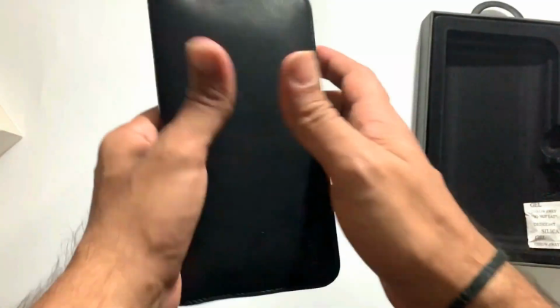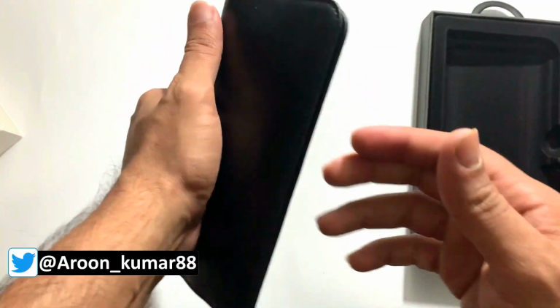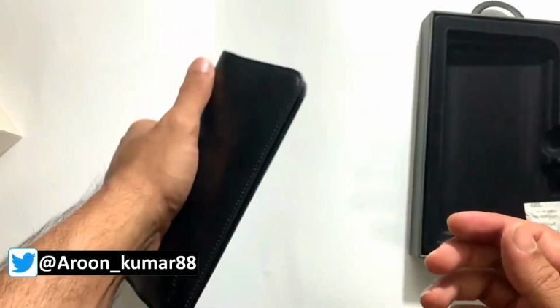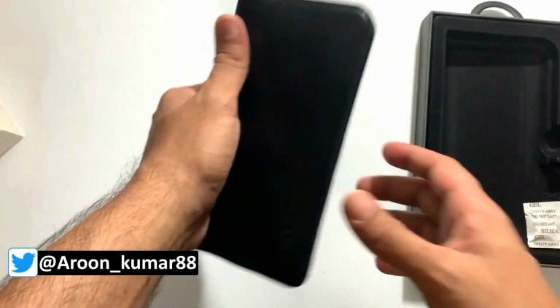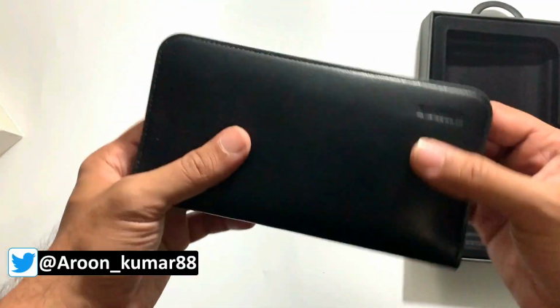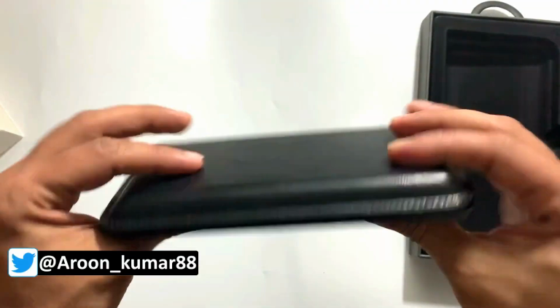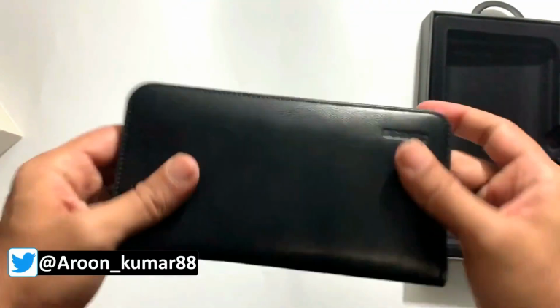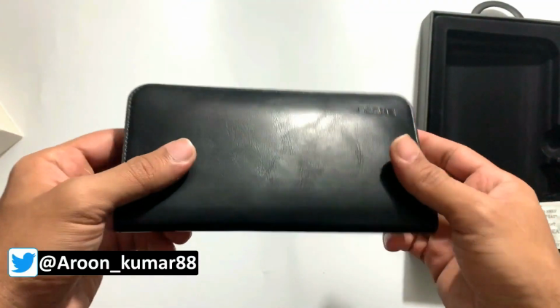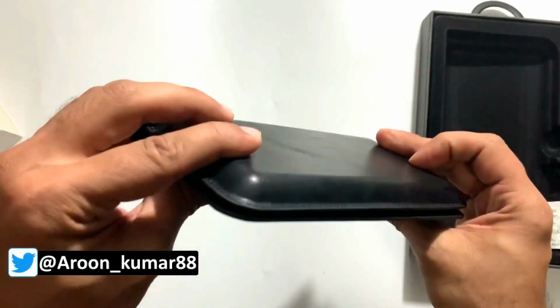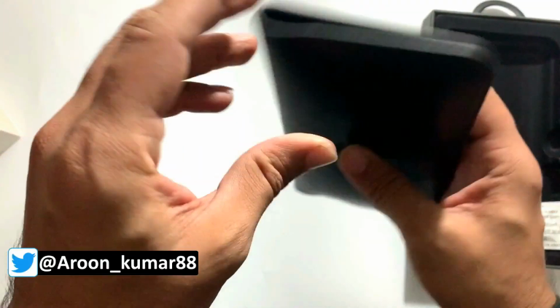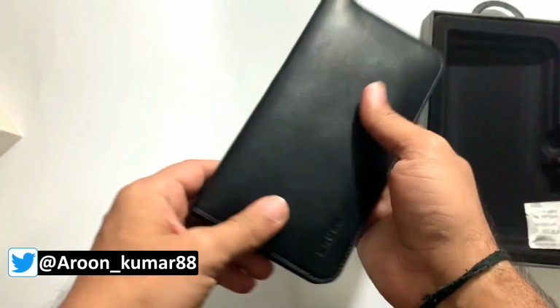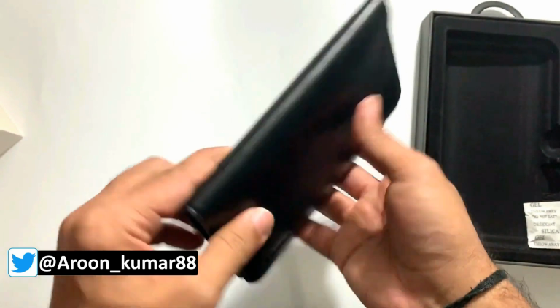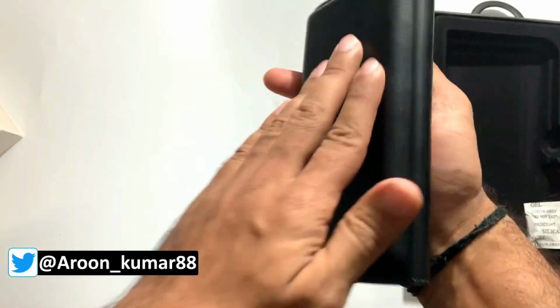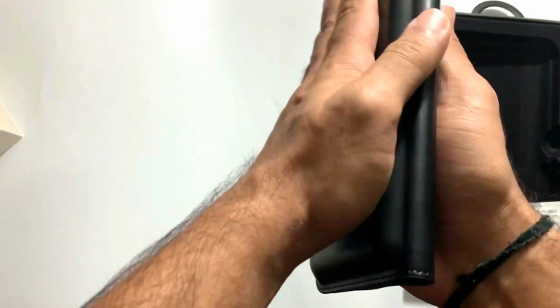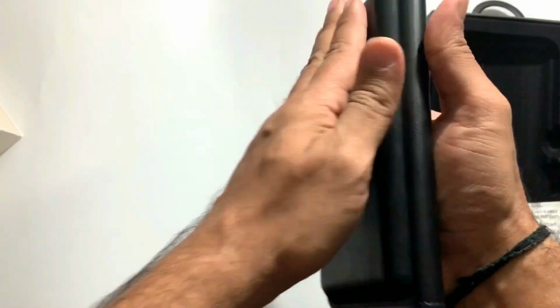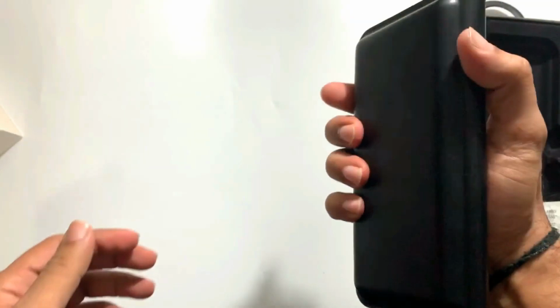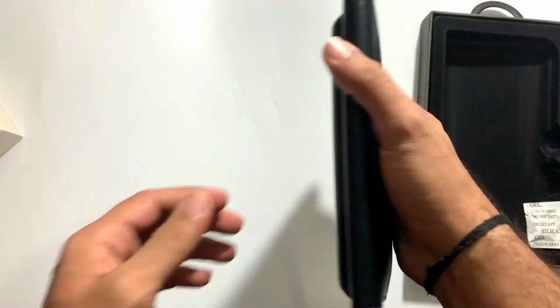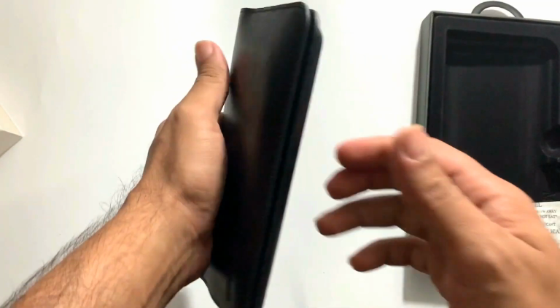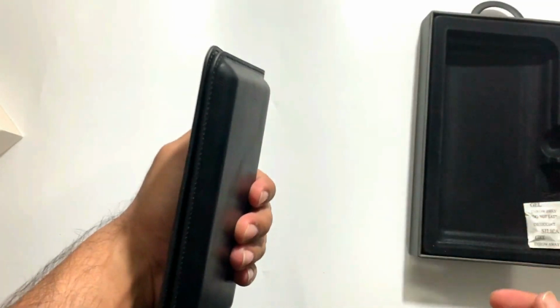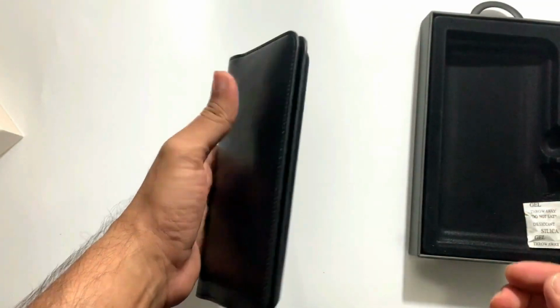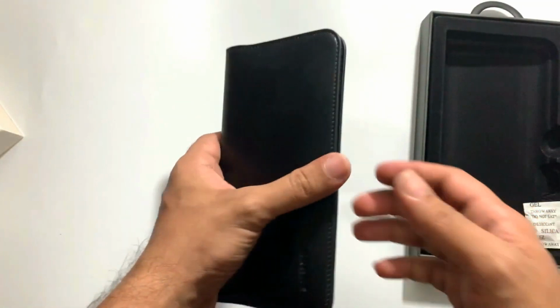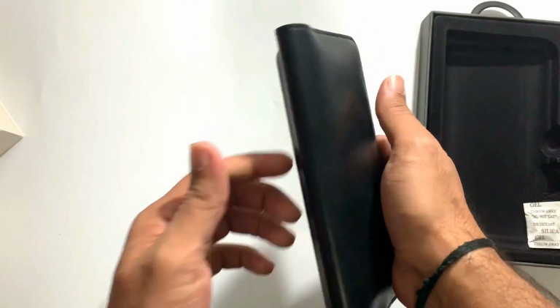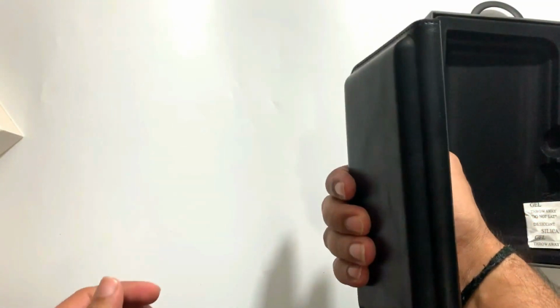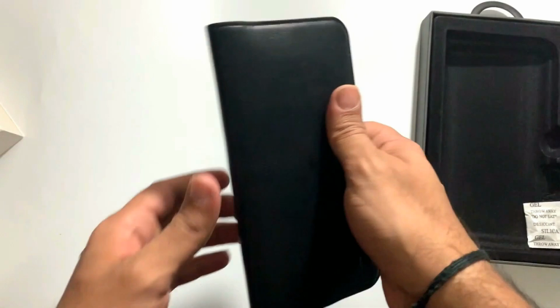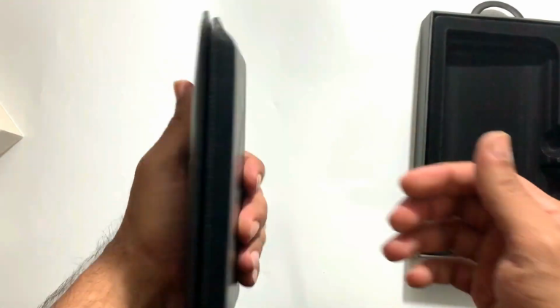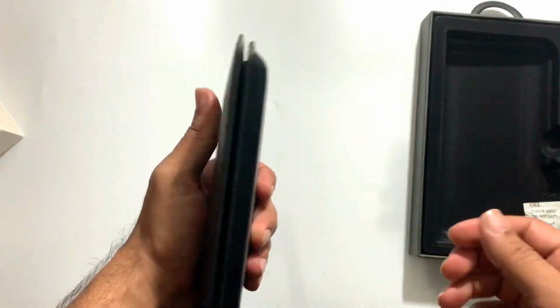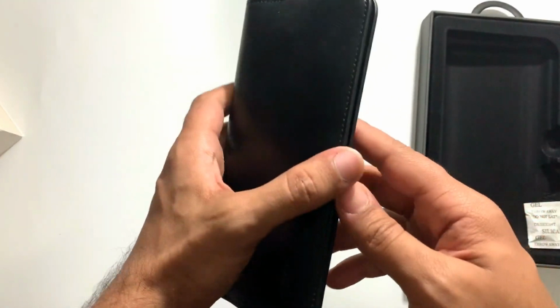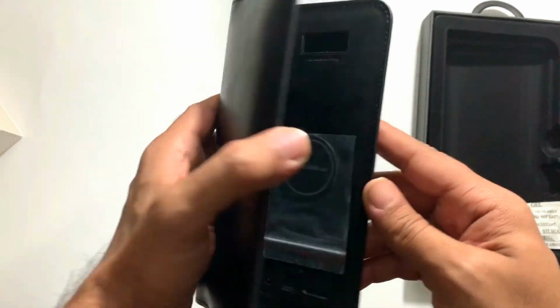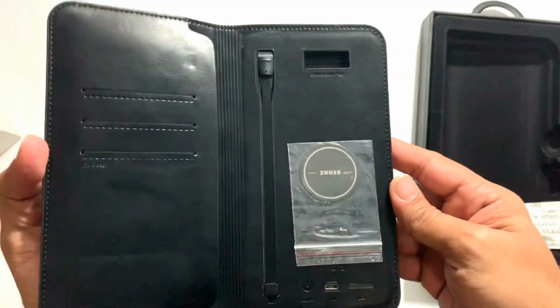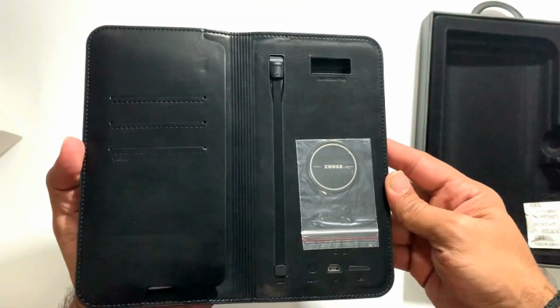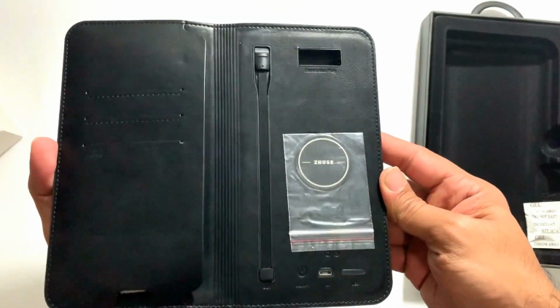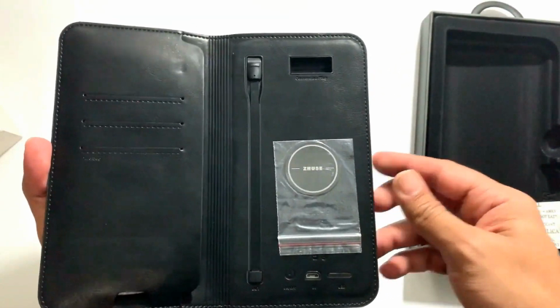It looks really good. I can say one thing — this leather material is very good, and it is lightweight. It doesn't feel like a power bank at all. I've put it on my hand and this is the design.